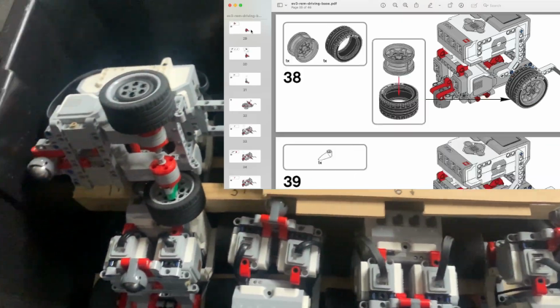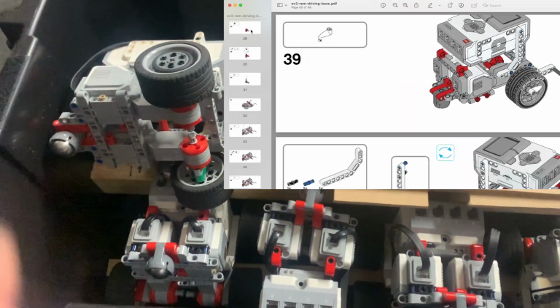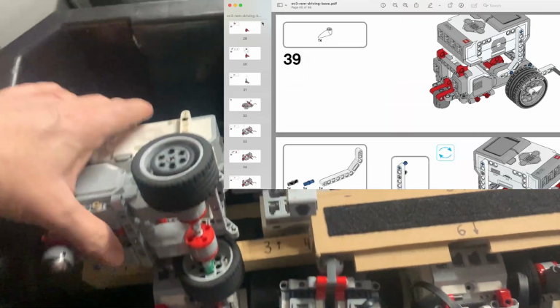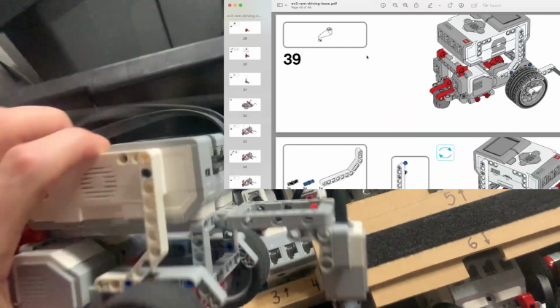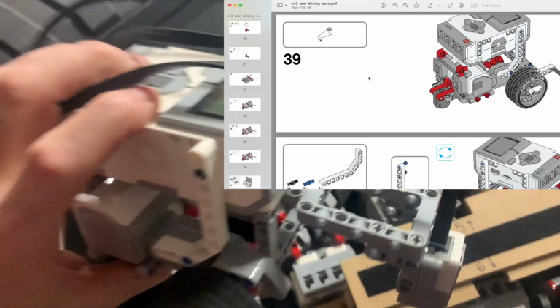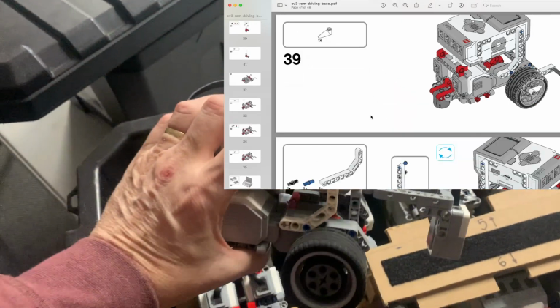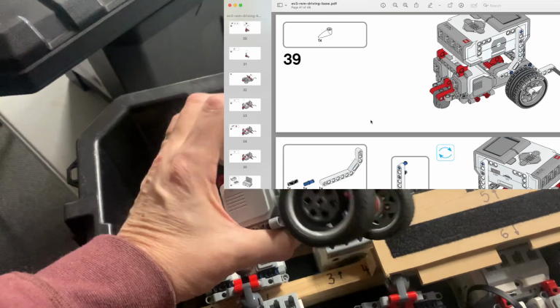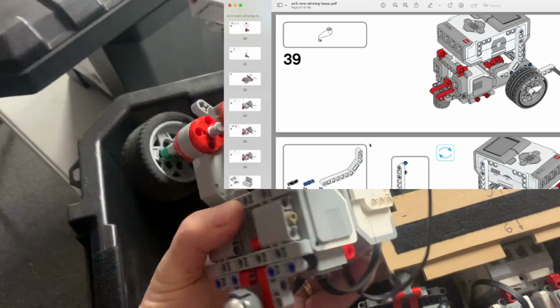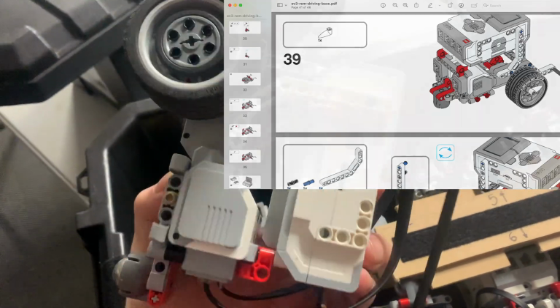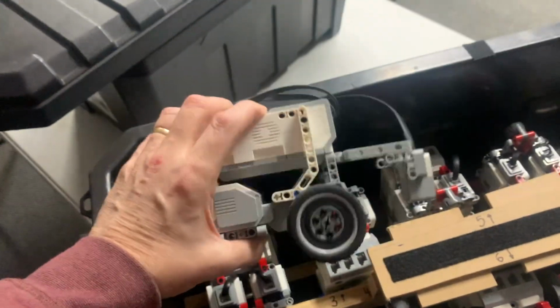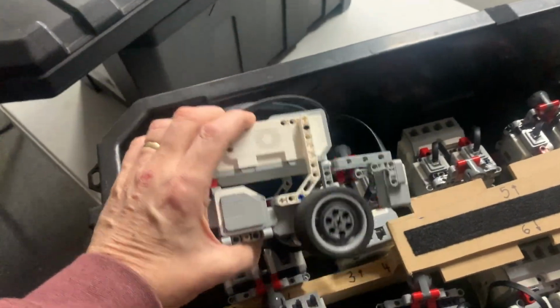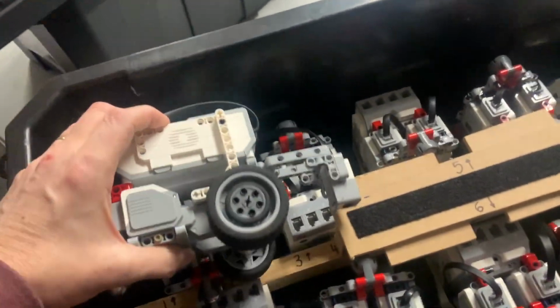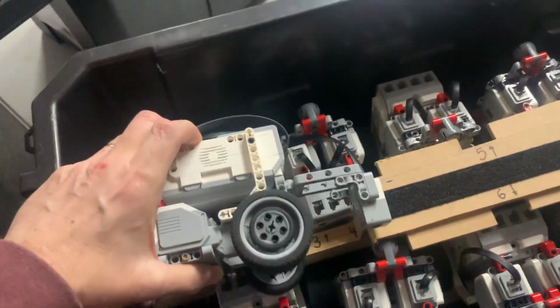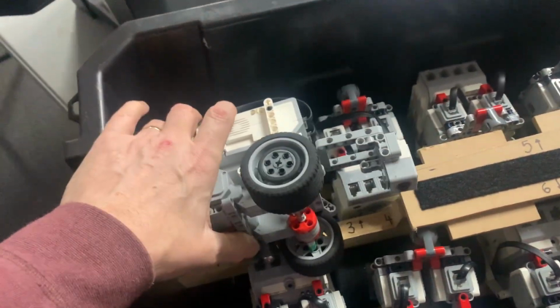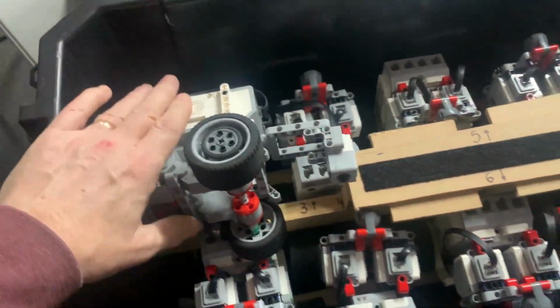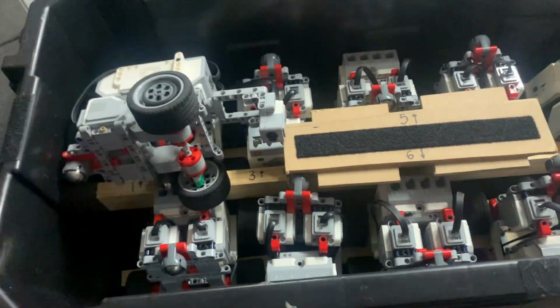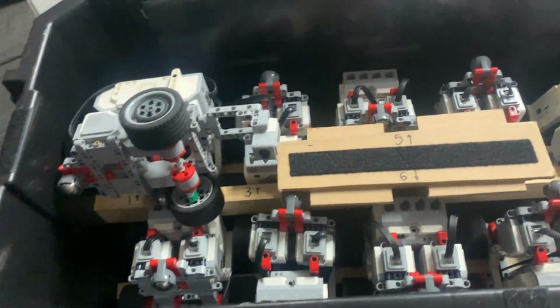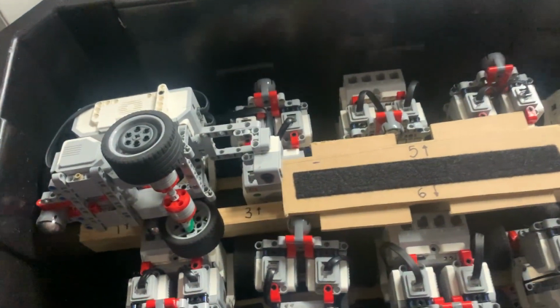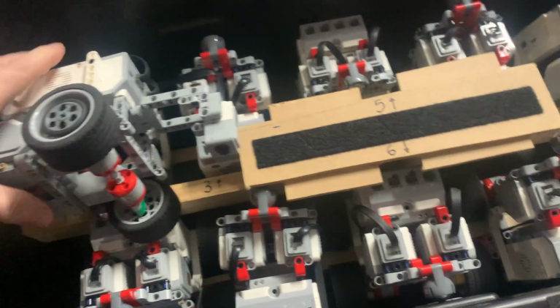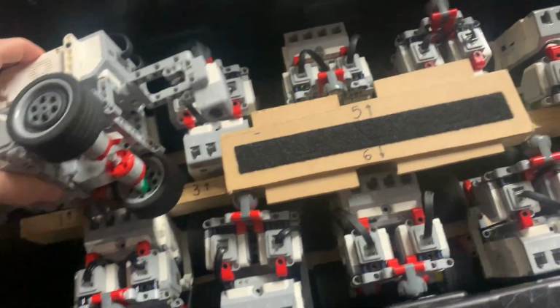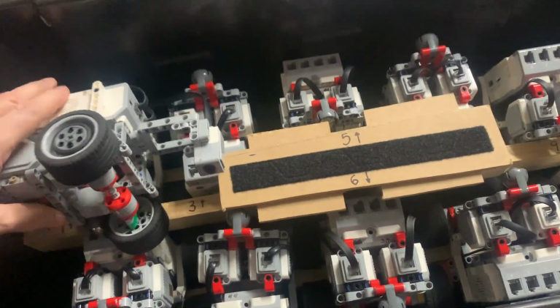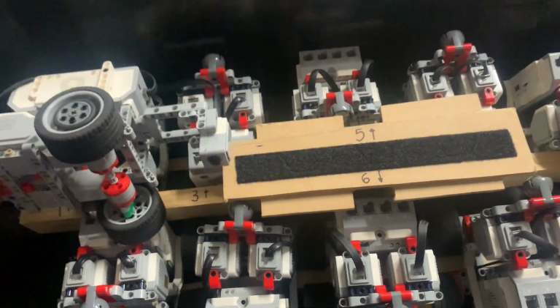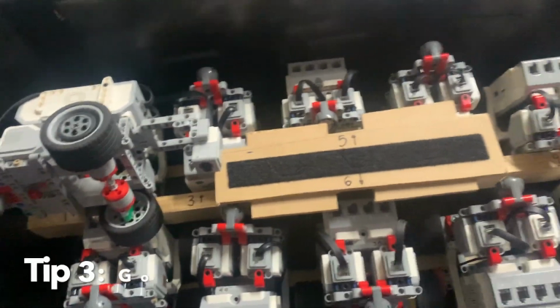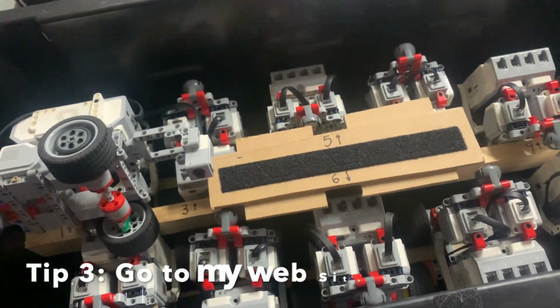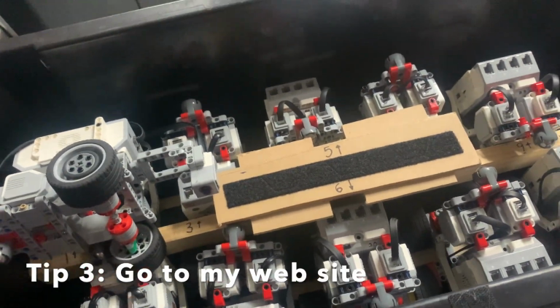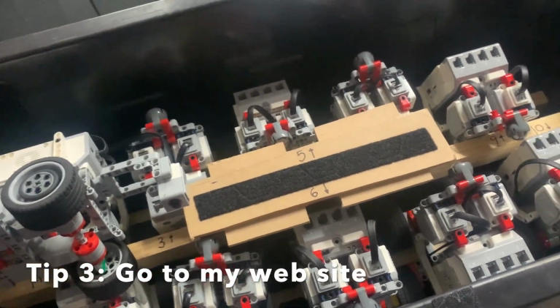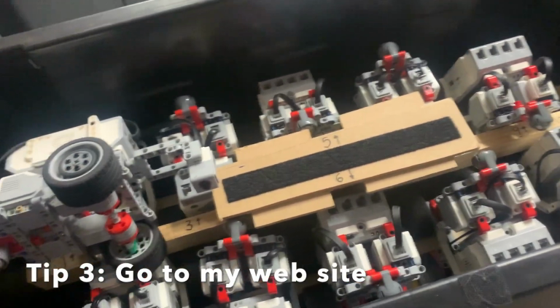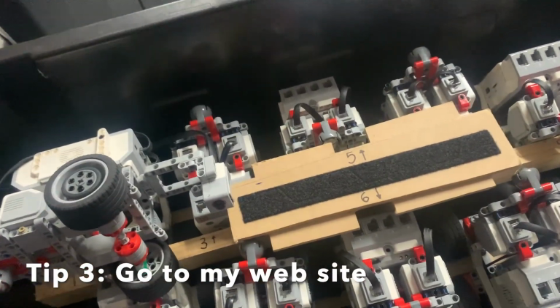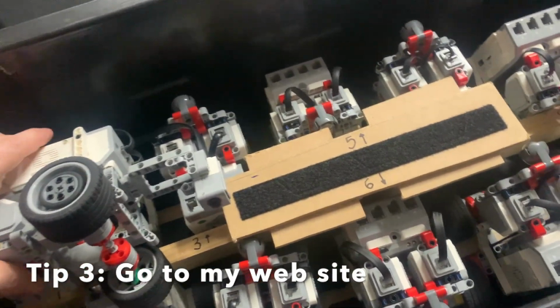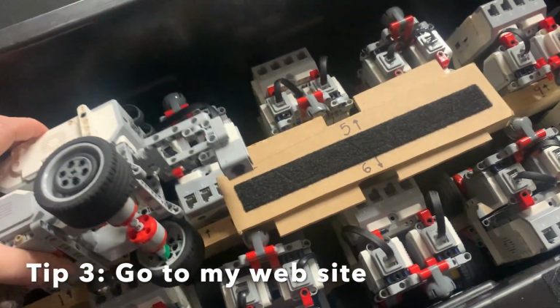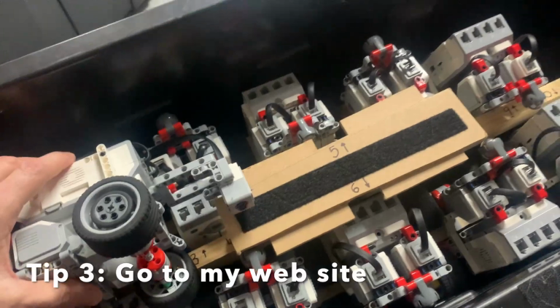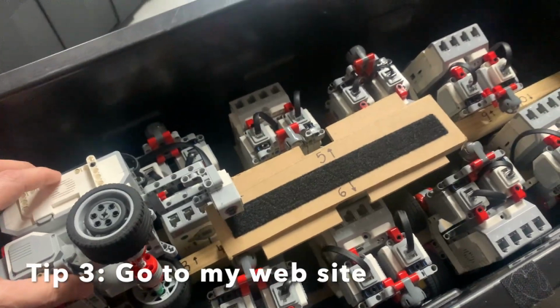You can choose to keep using the base robot over and over again, or use it just for the first activity as an introduction. If you're not sure how to teach using this stuff and you've never done it before, on my website I've made some pretty cool things that you can use.